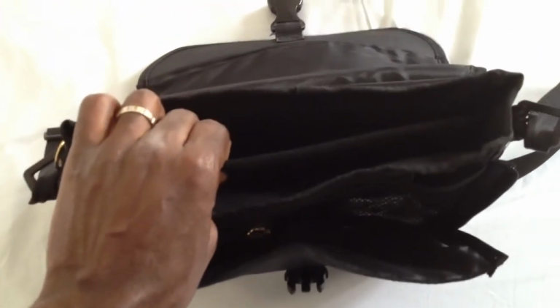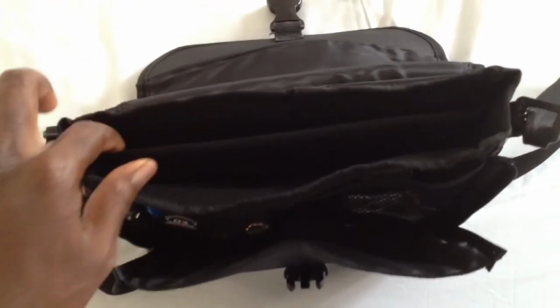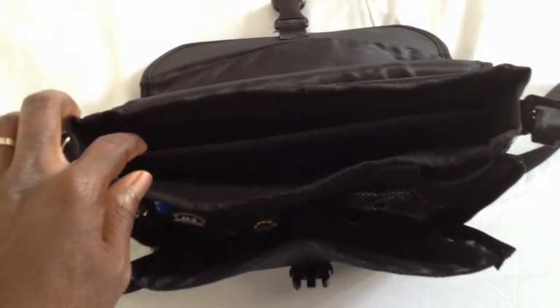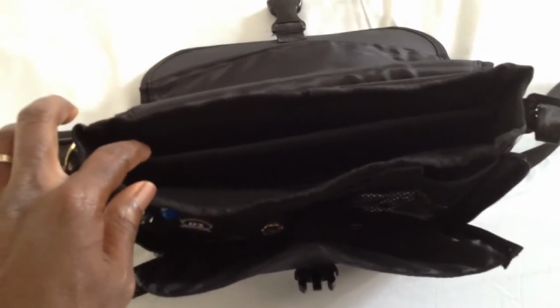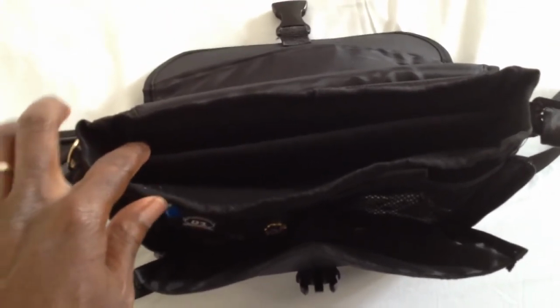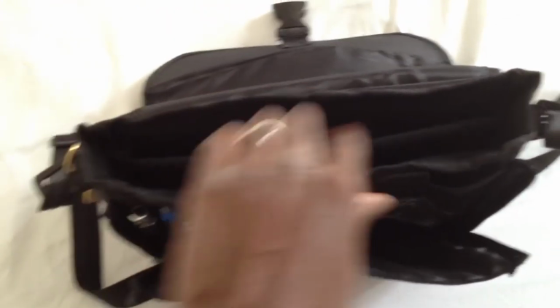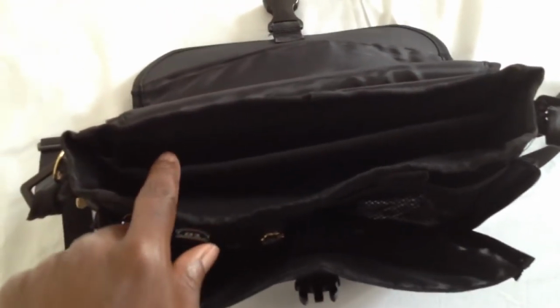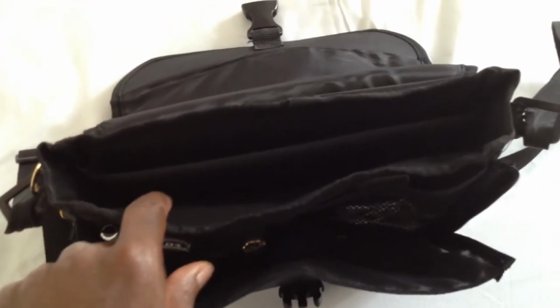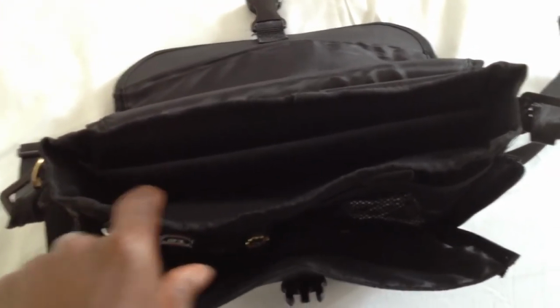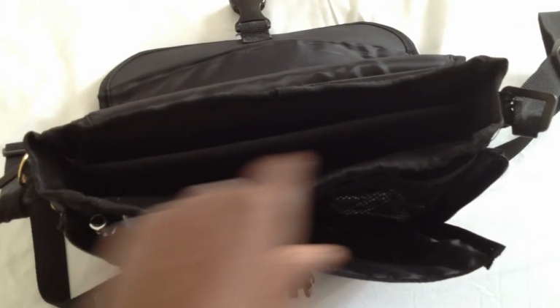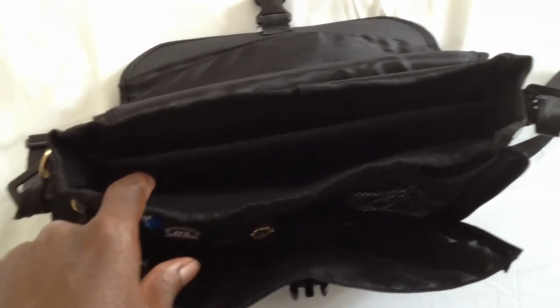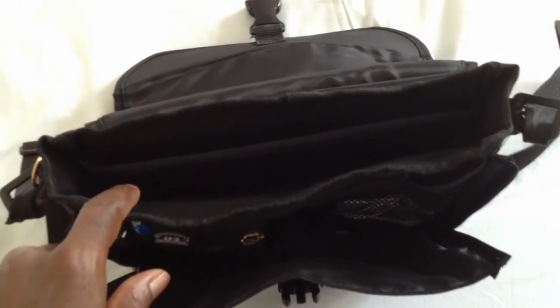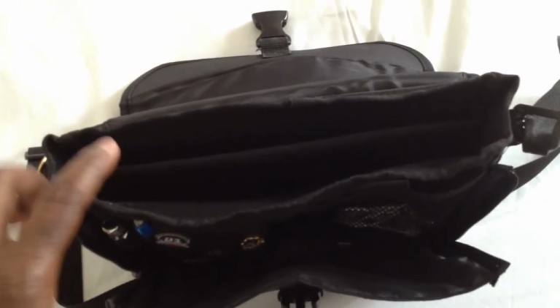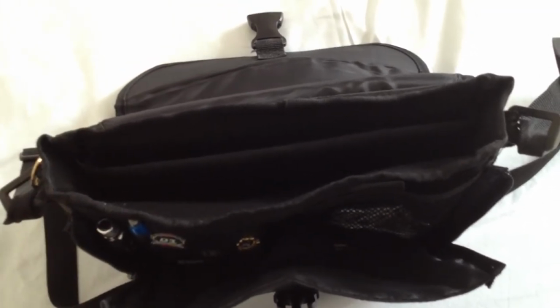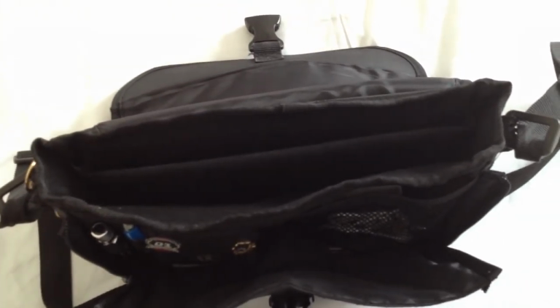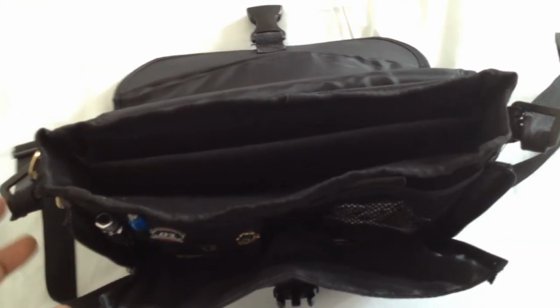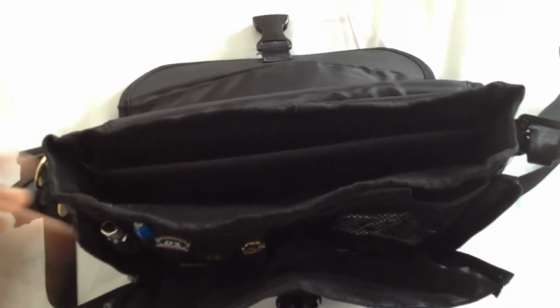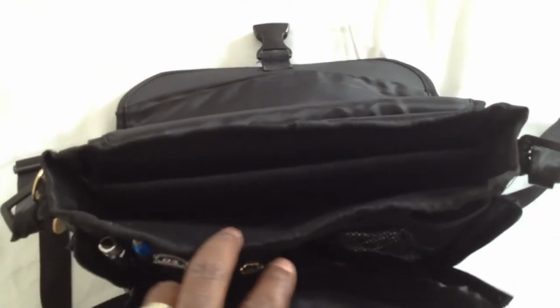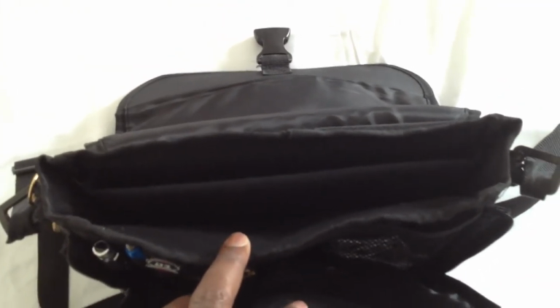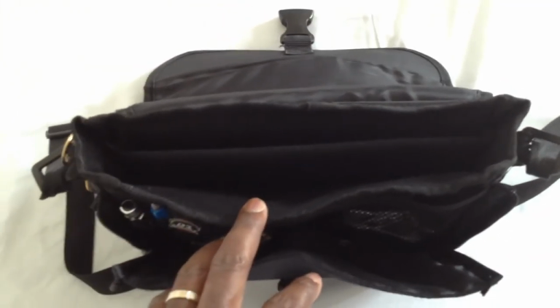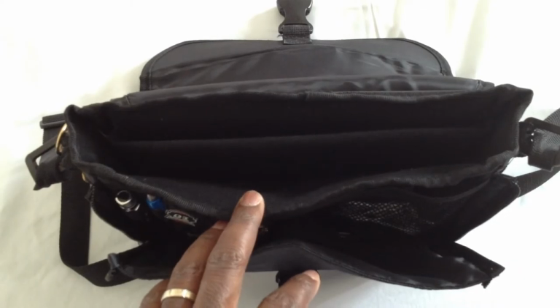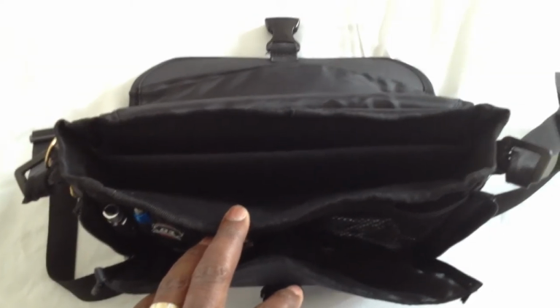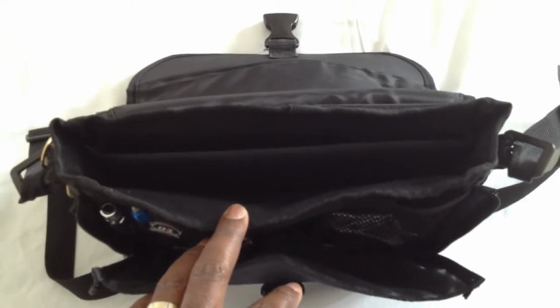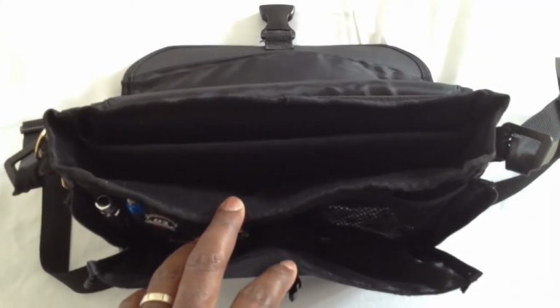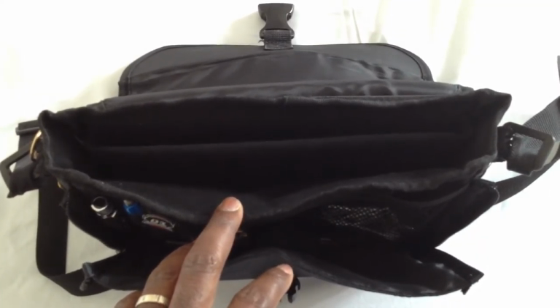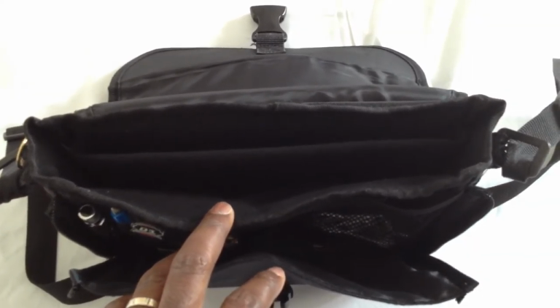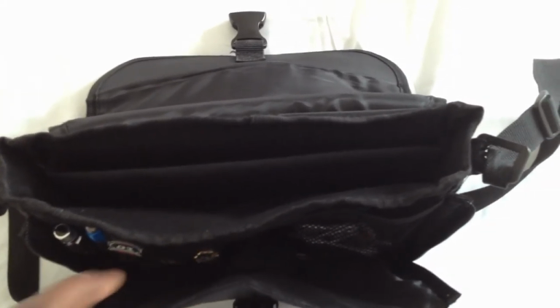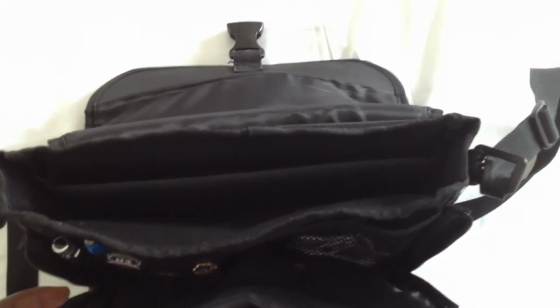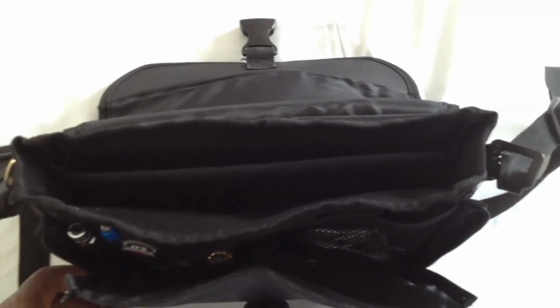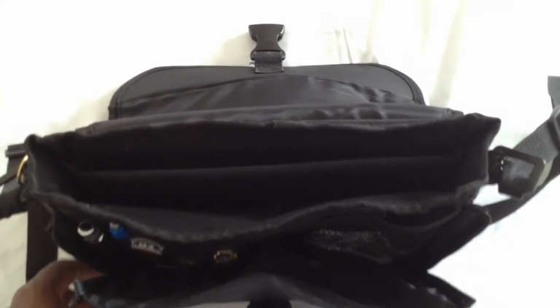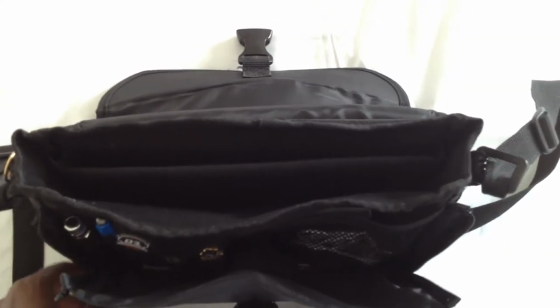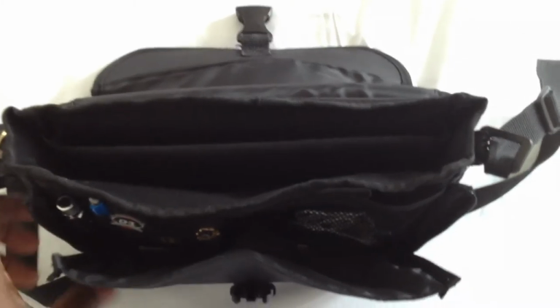I actually keep the keyboard and the tablet portion apart most of the time, and then when I want them connected, I'll connect them. I'll show you how that looks later on as well.